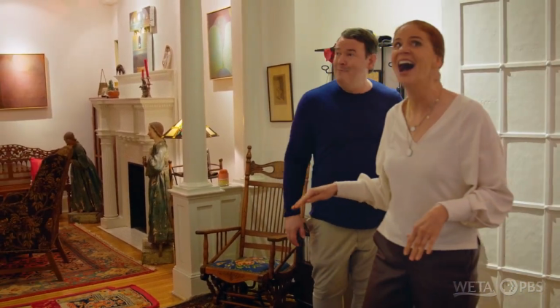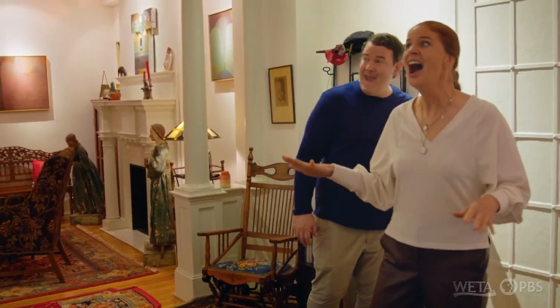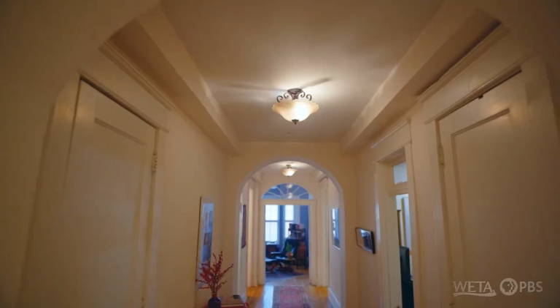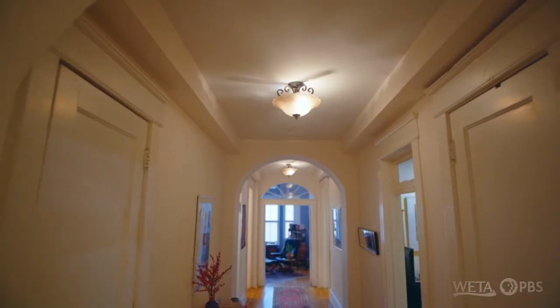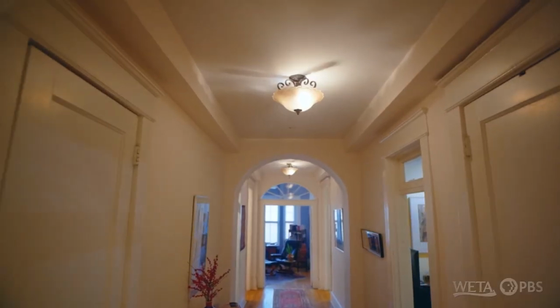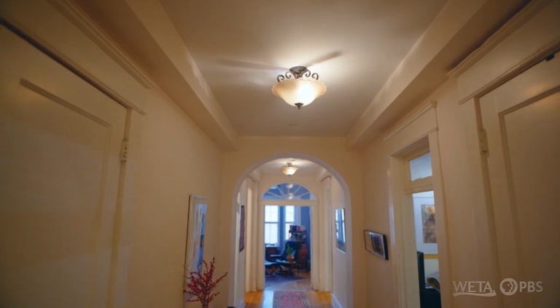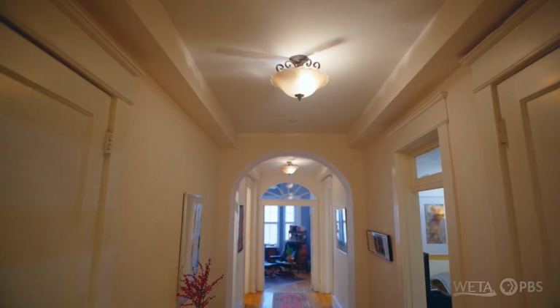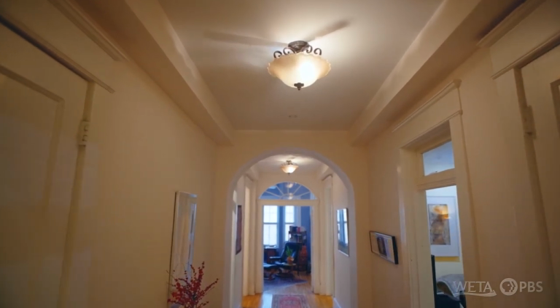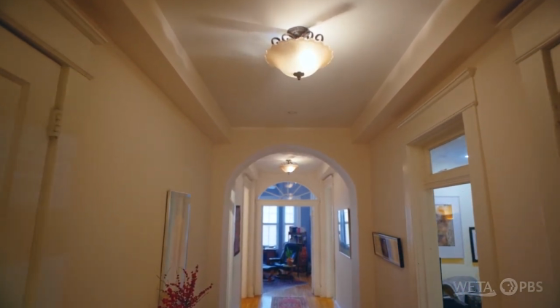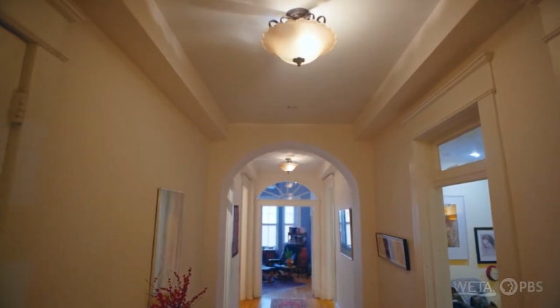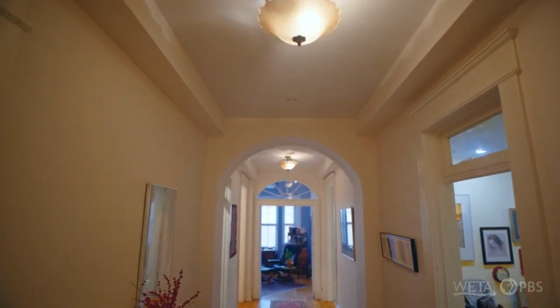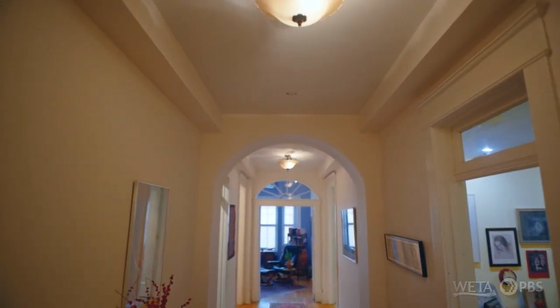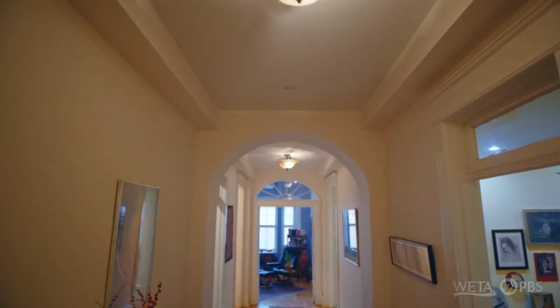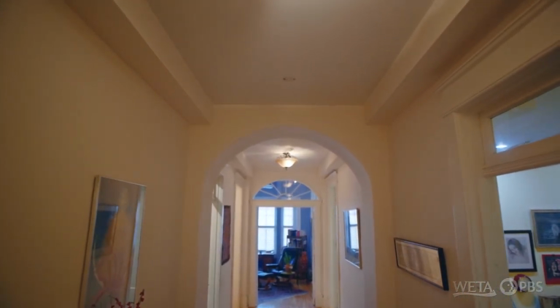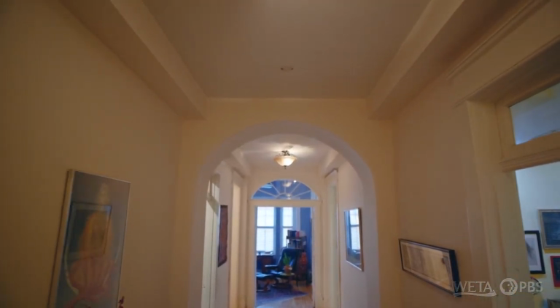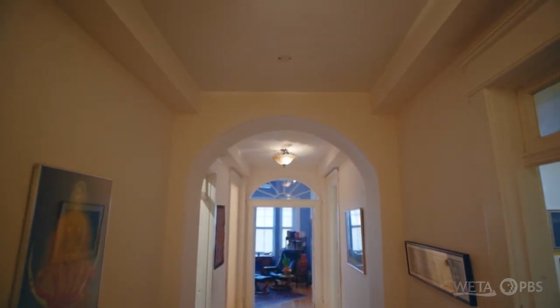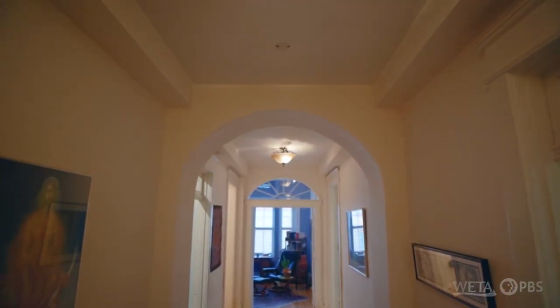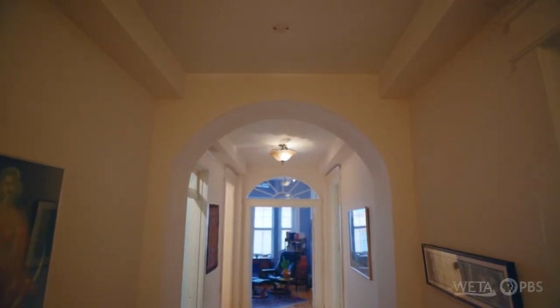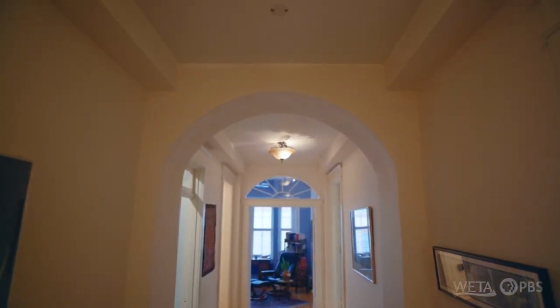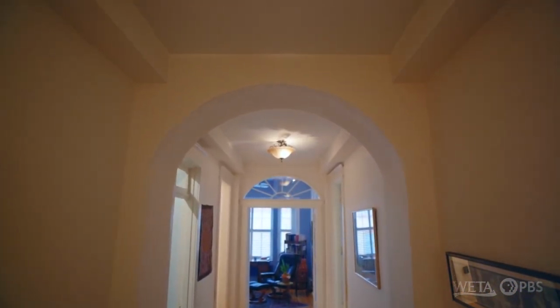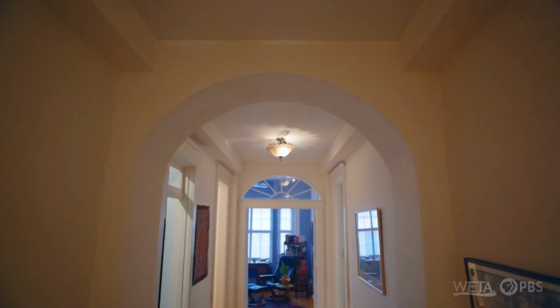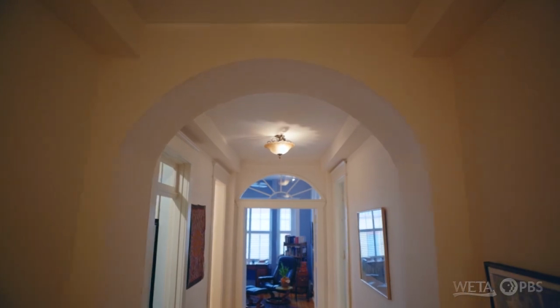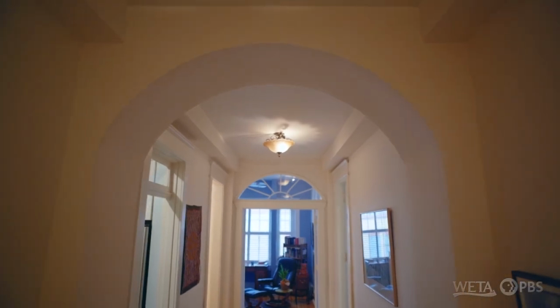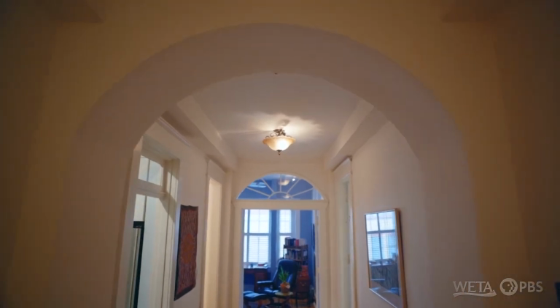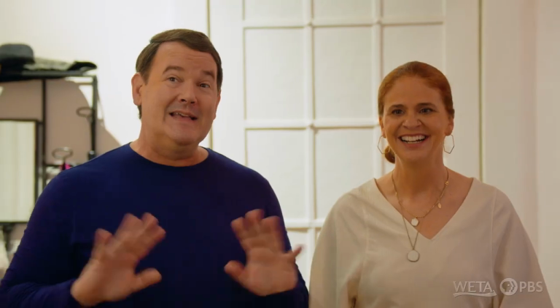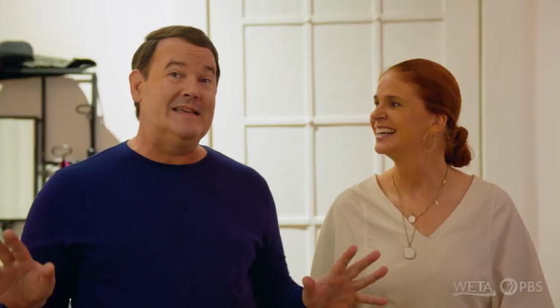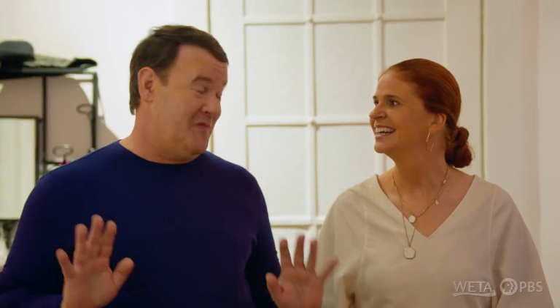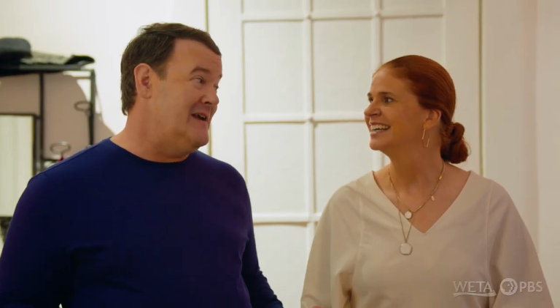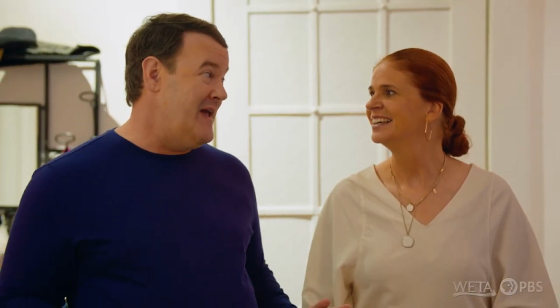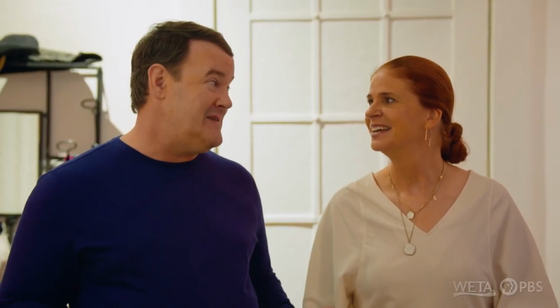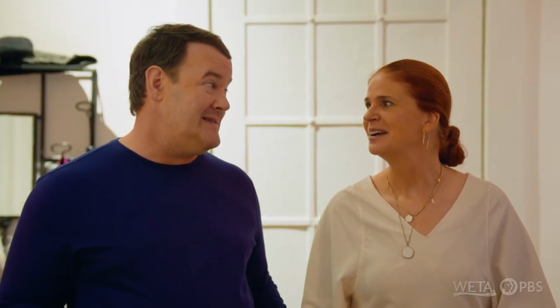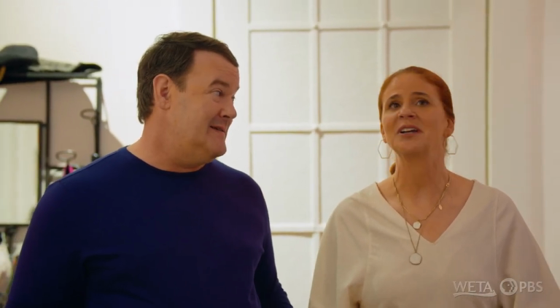You just don't see places like this anymore. These arches, that glass at the end of the hallway — which is a transom — this is a real treat to be able to experience this.